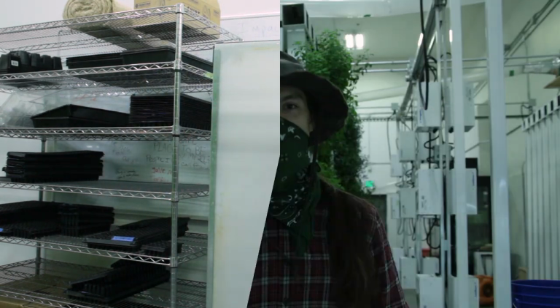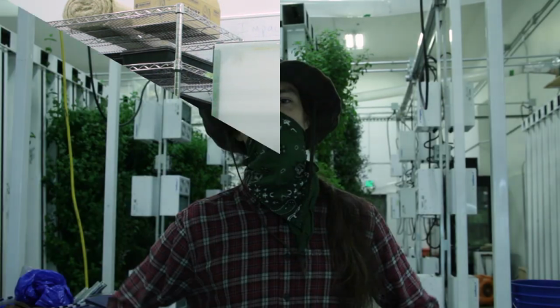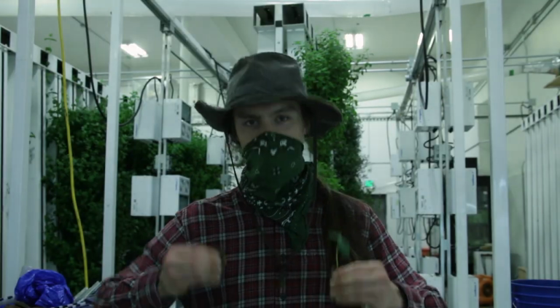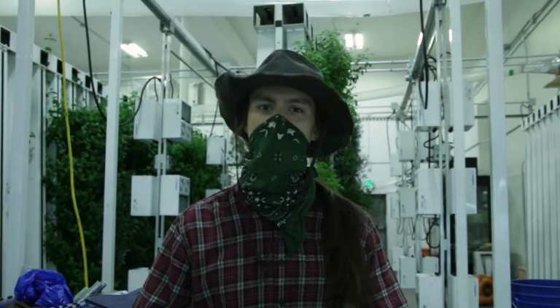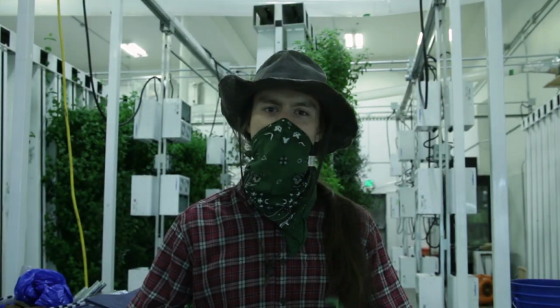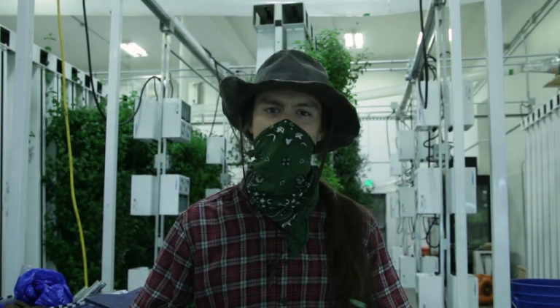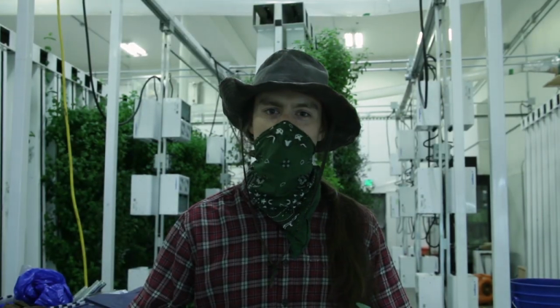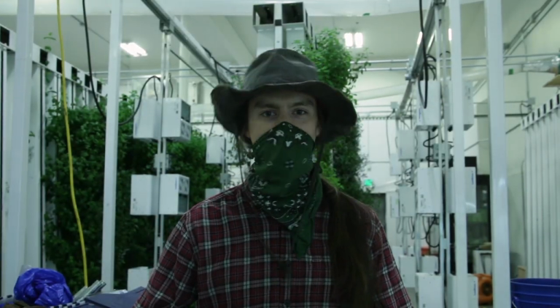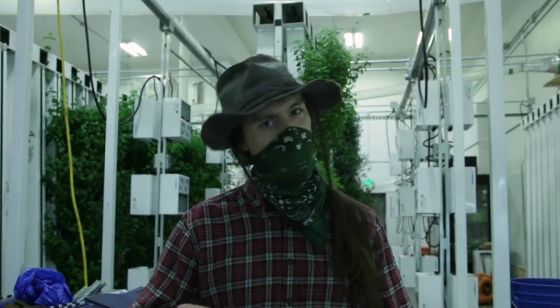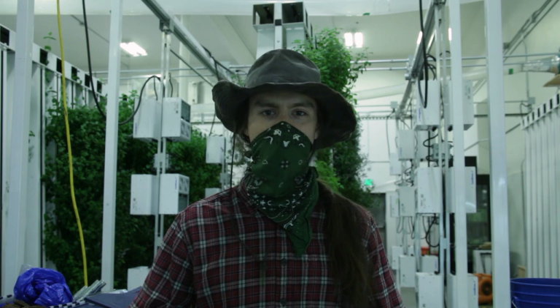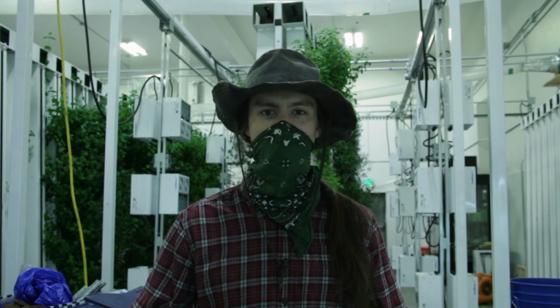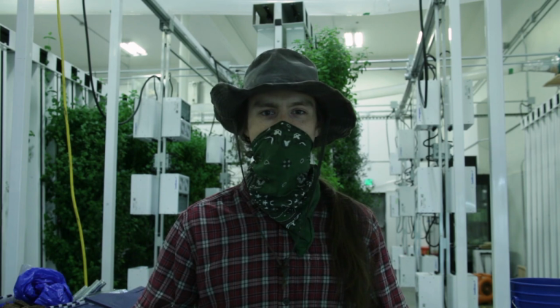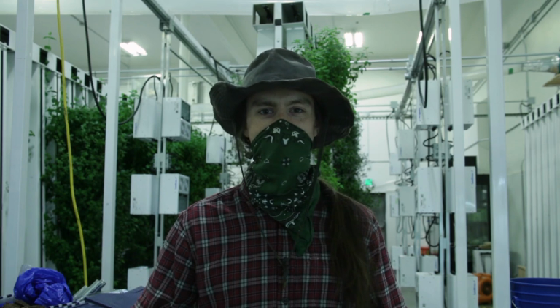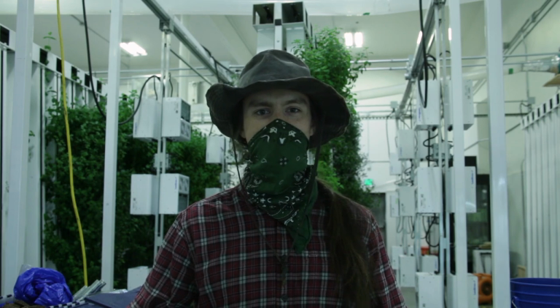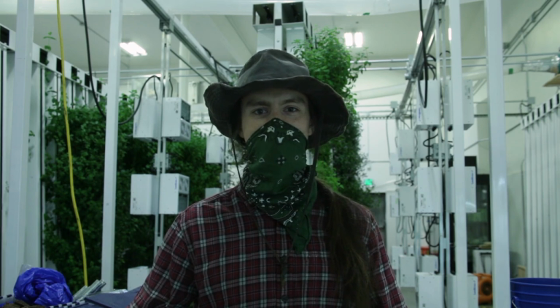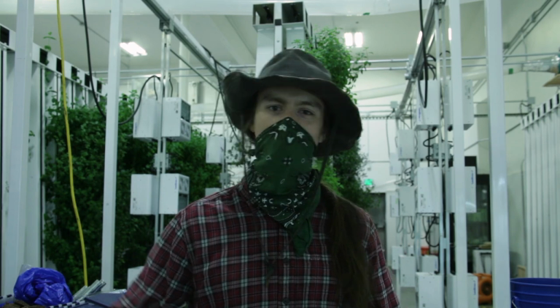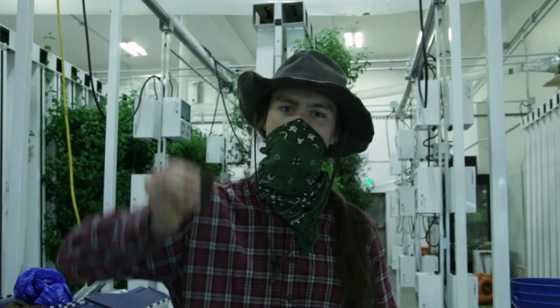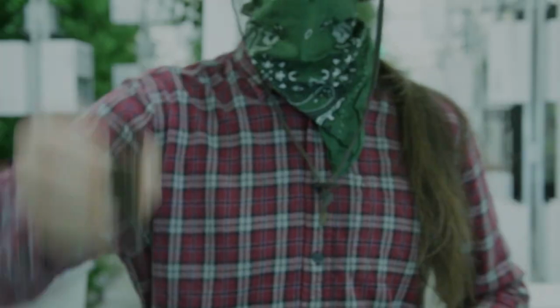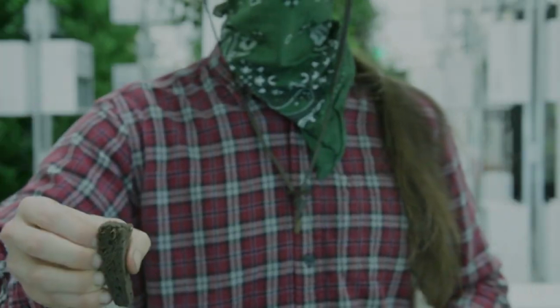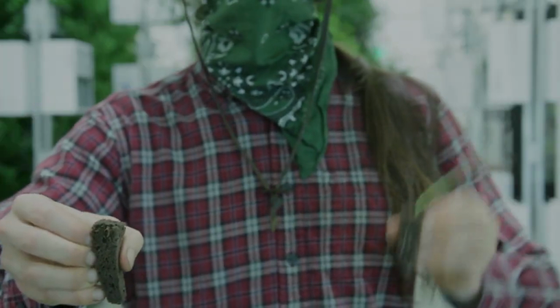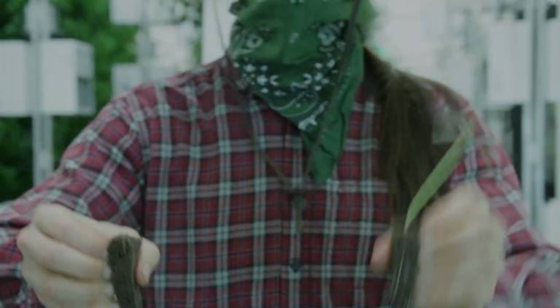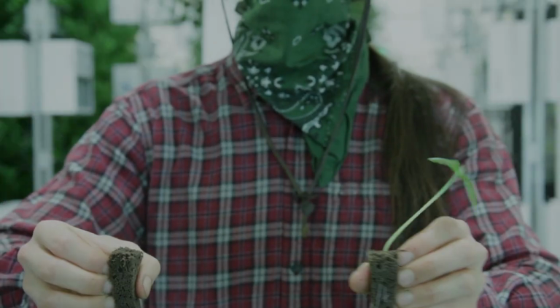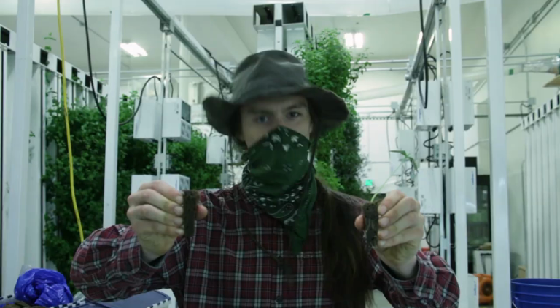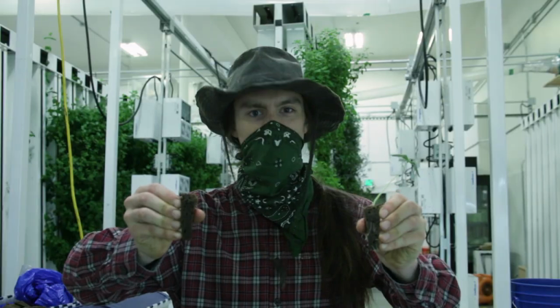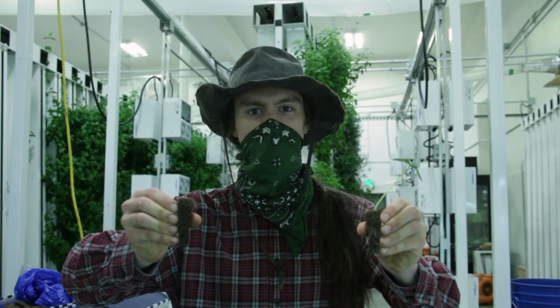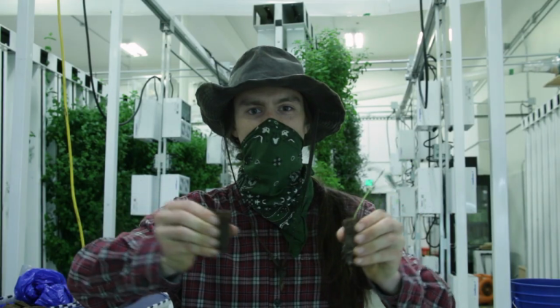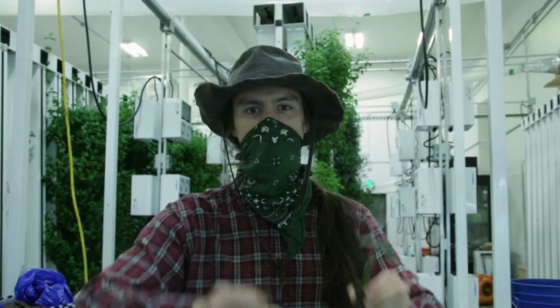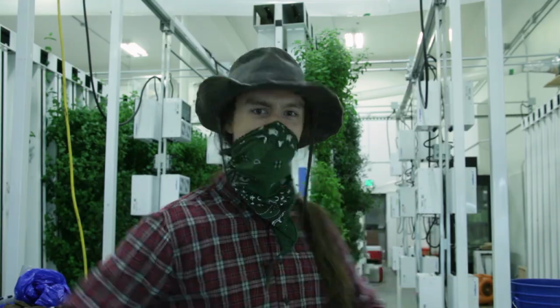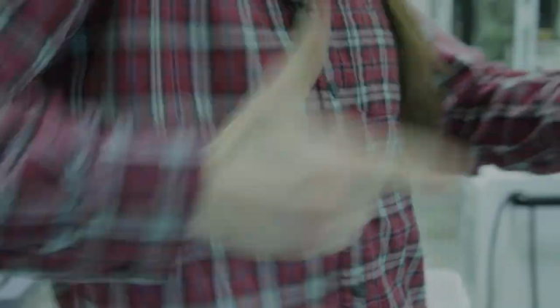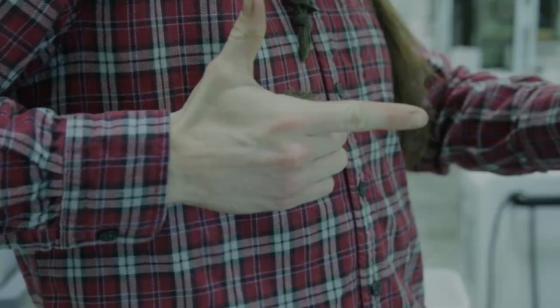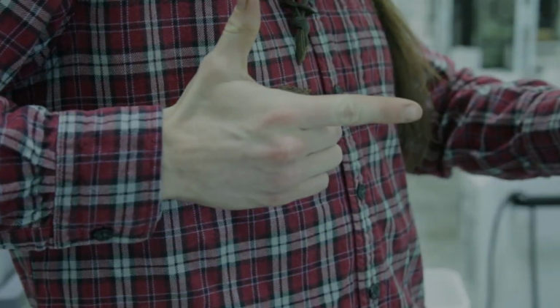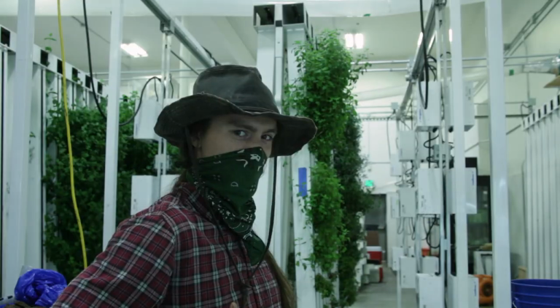Well, that's seeding for you. Be sure to tune in next time when we watch our plug take its journey to be a sprout. So long, partner.